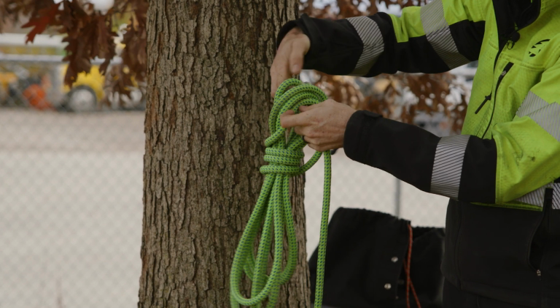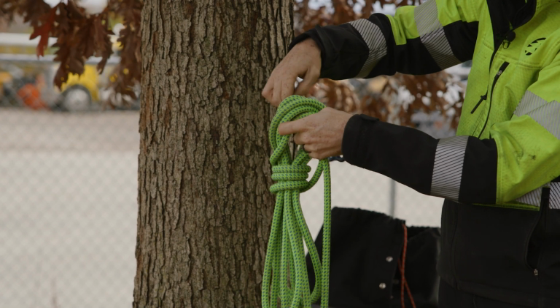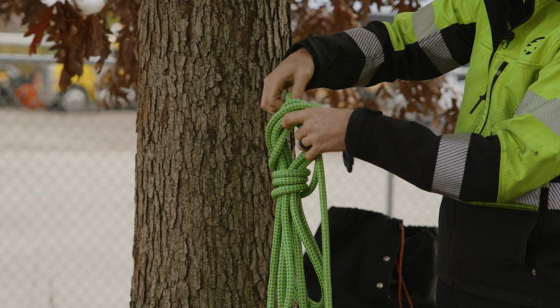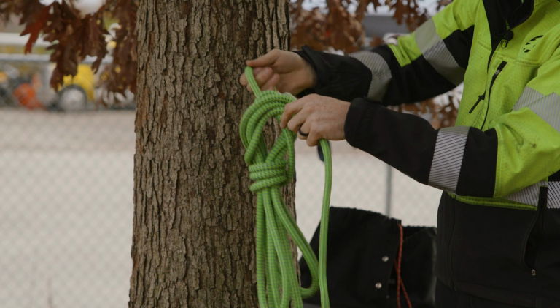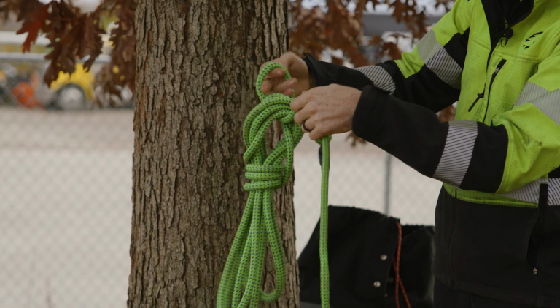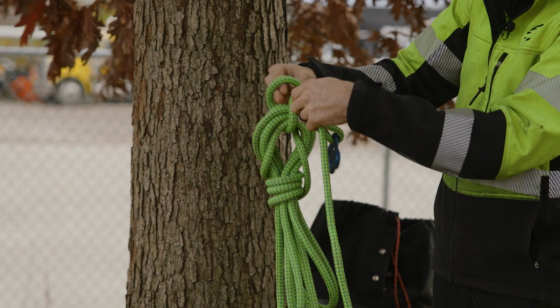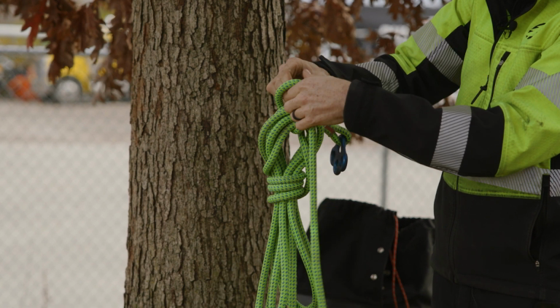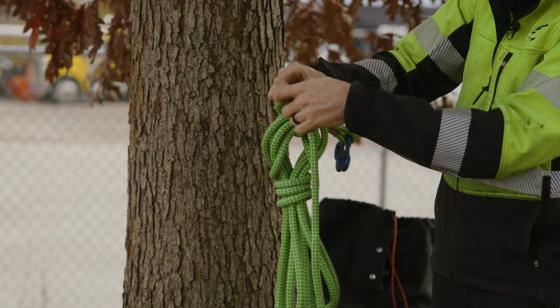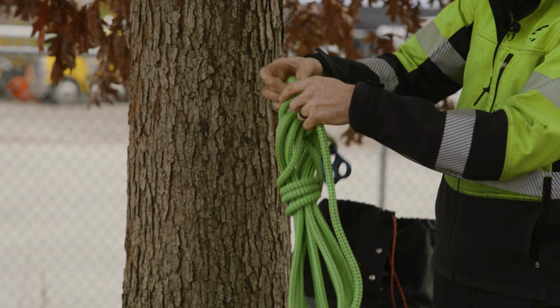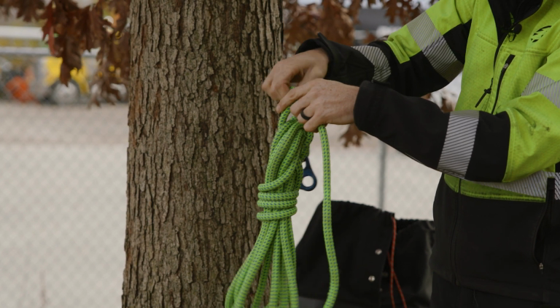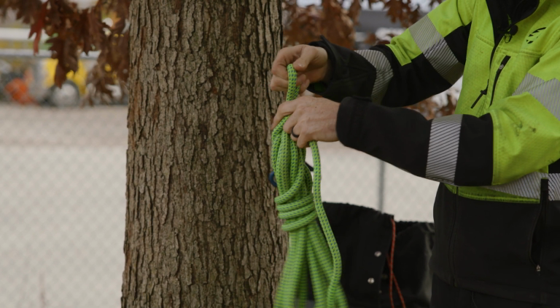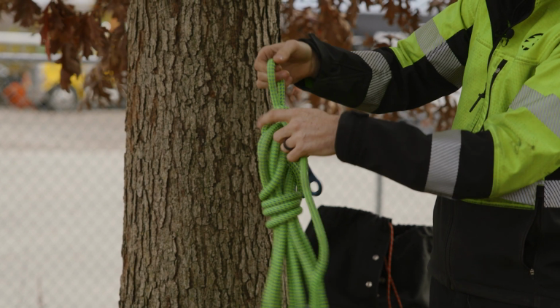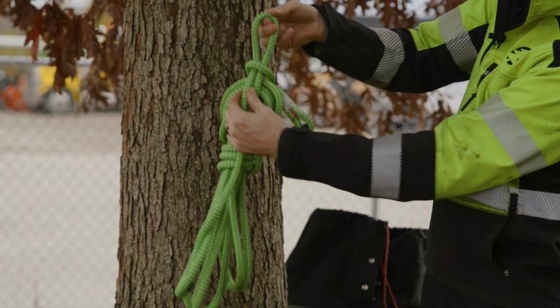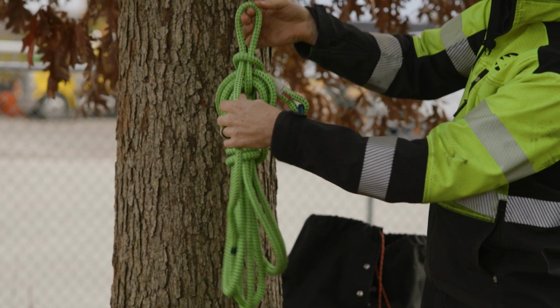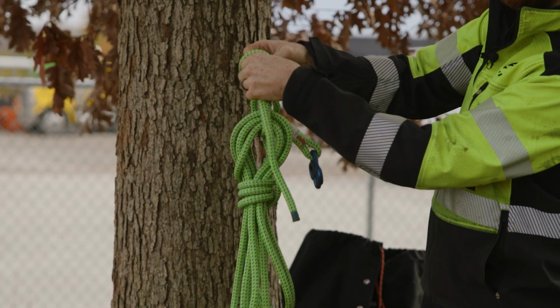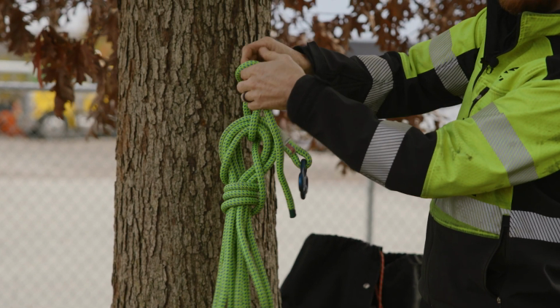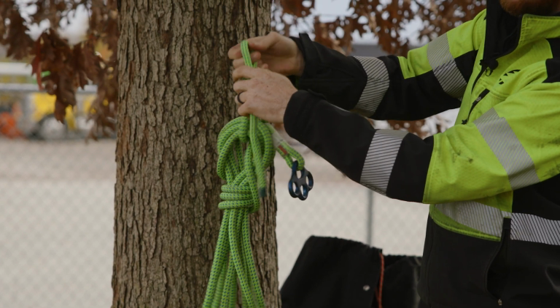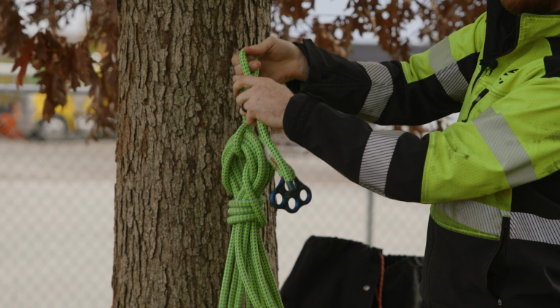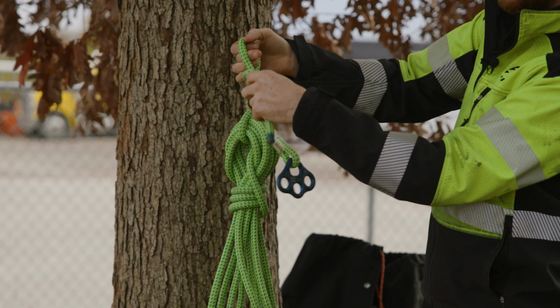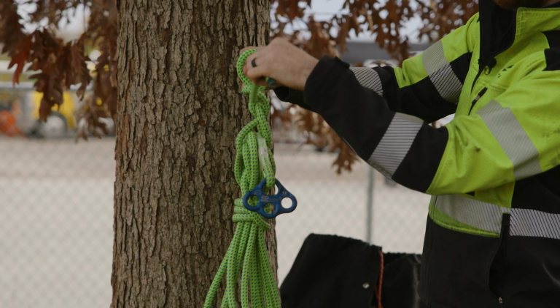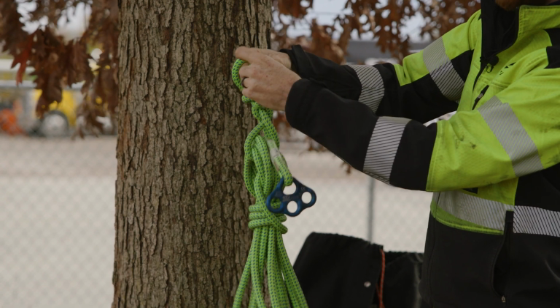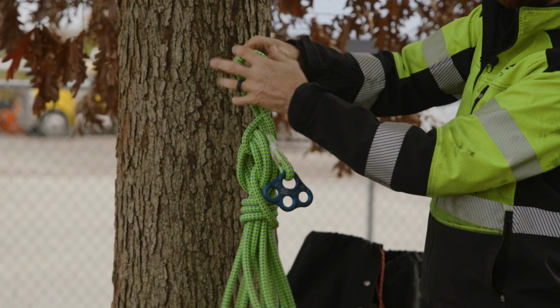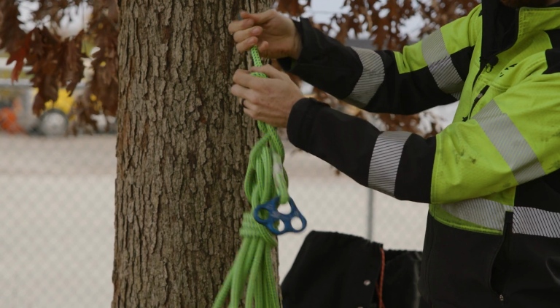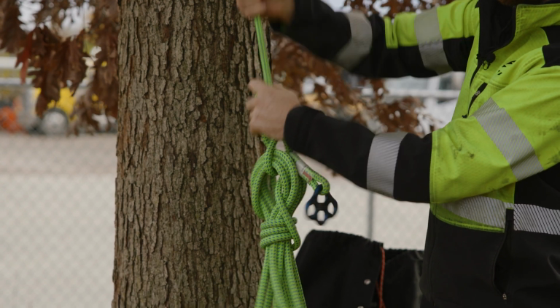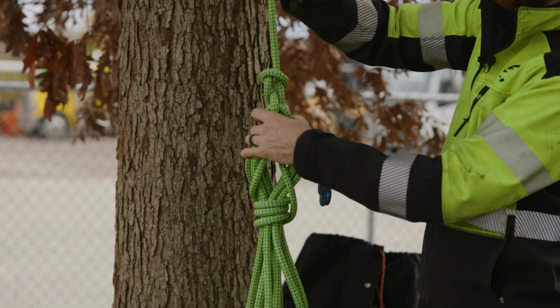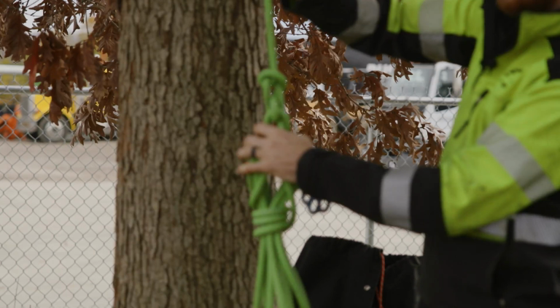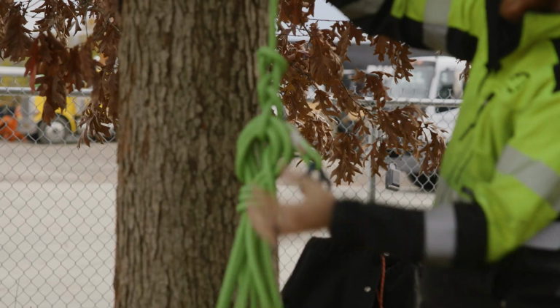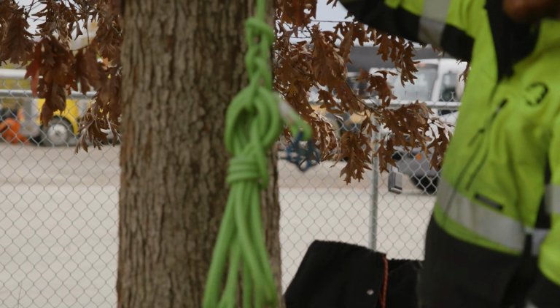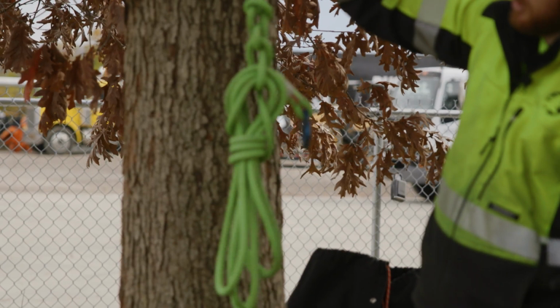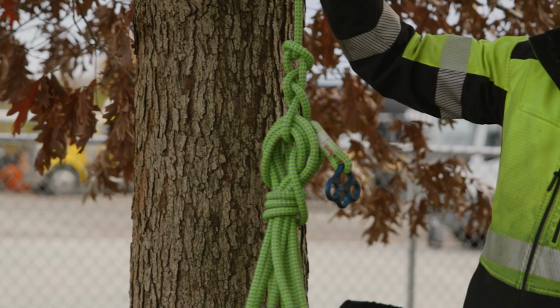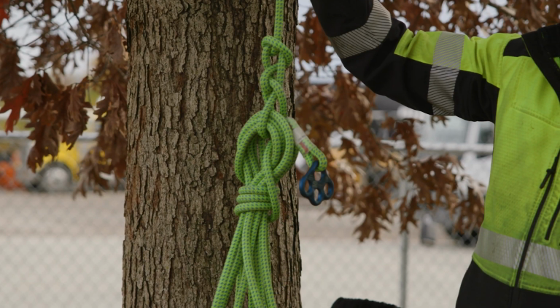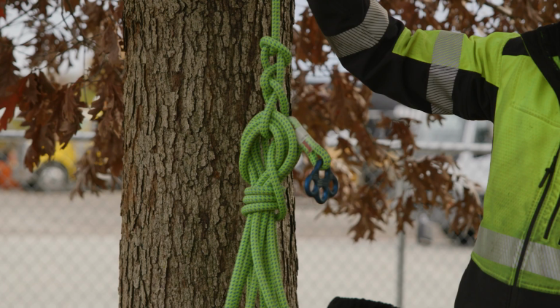Then we're going to daisy chain the end to capture any extra tail — and that's how you coil a rope.